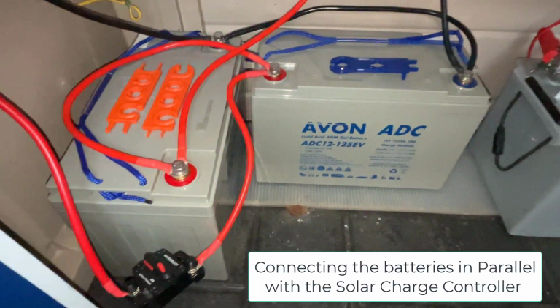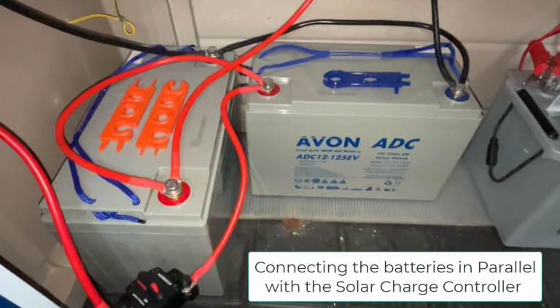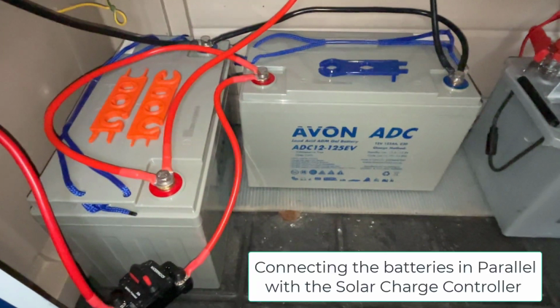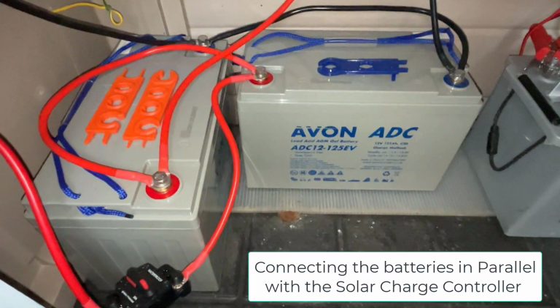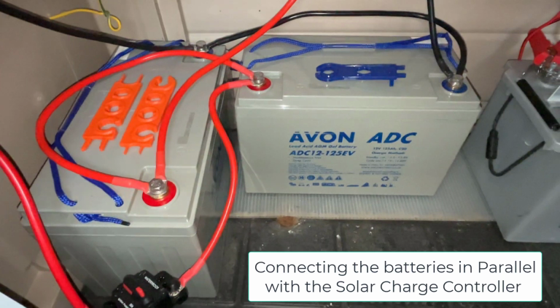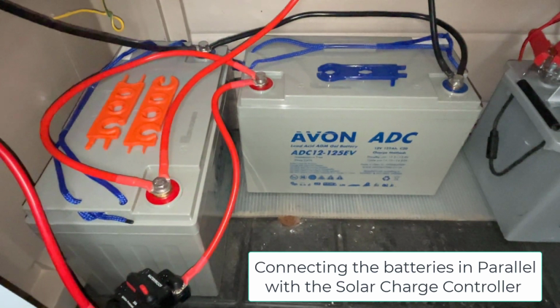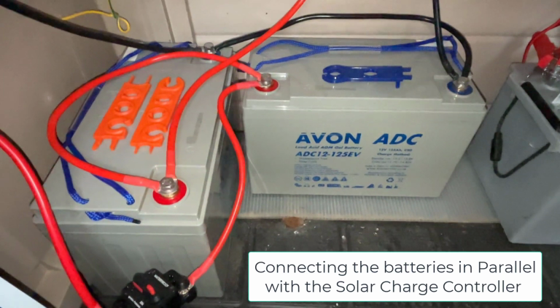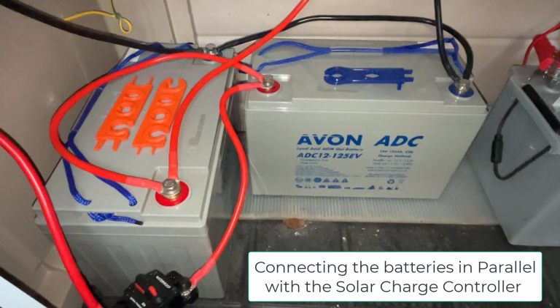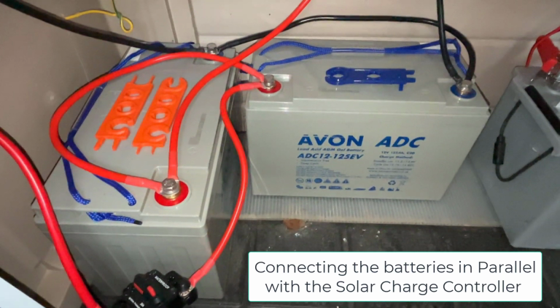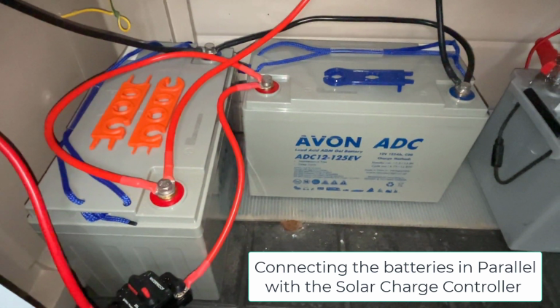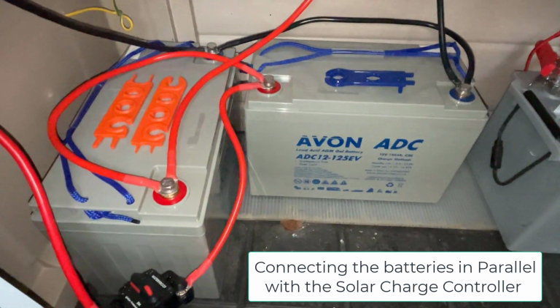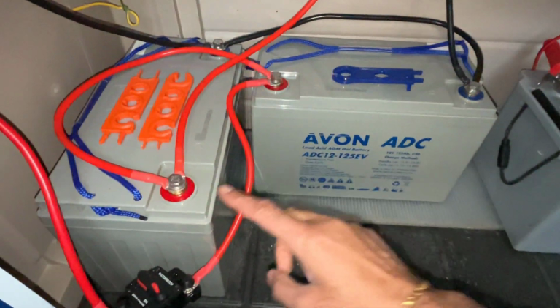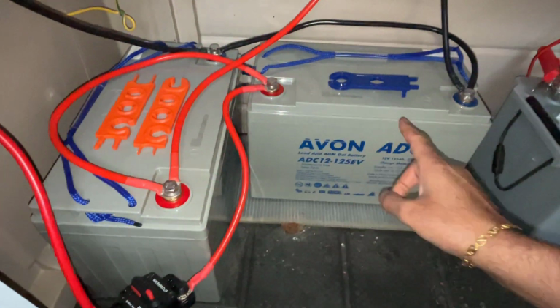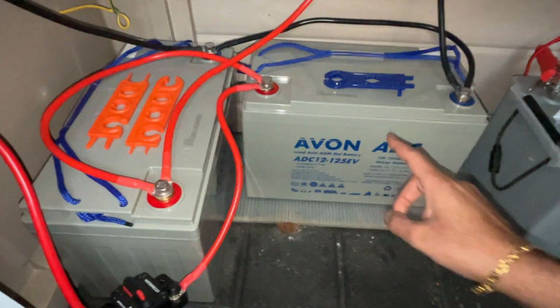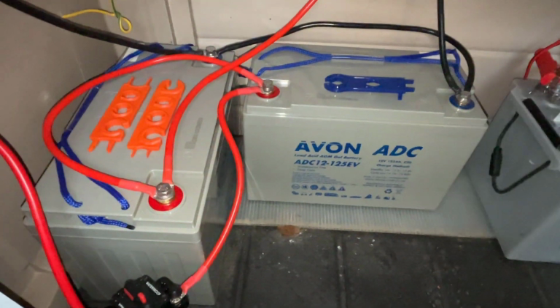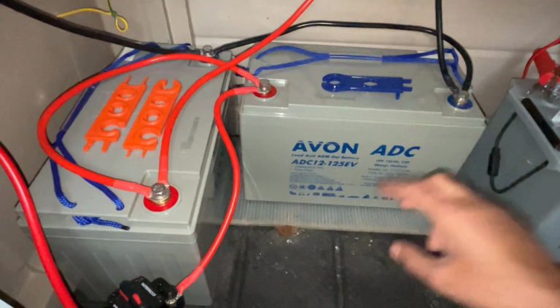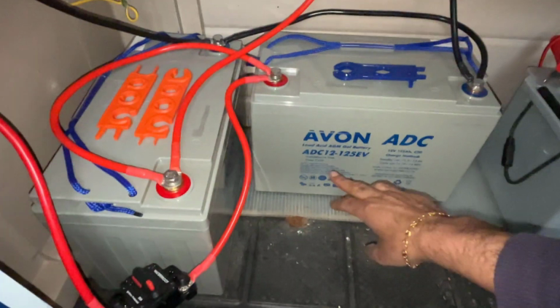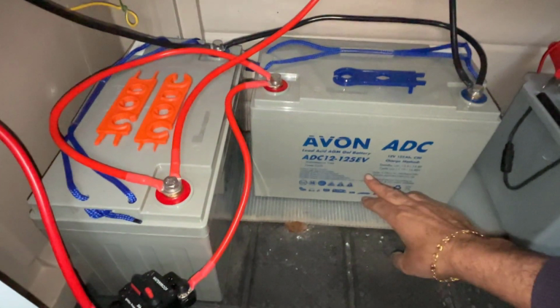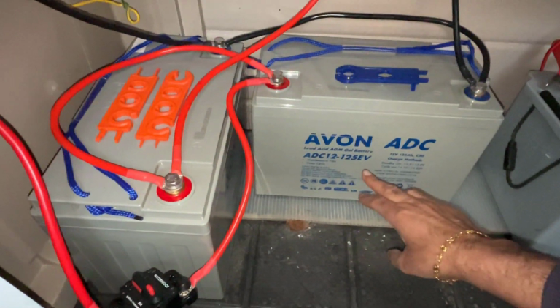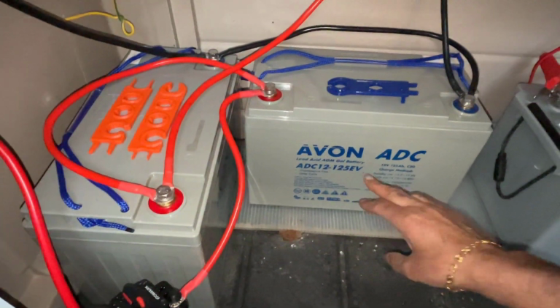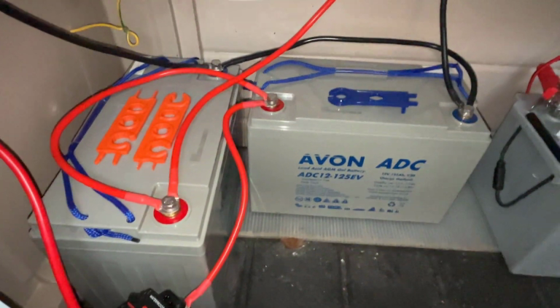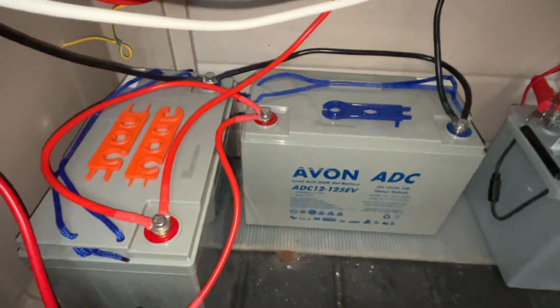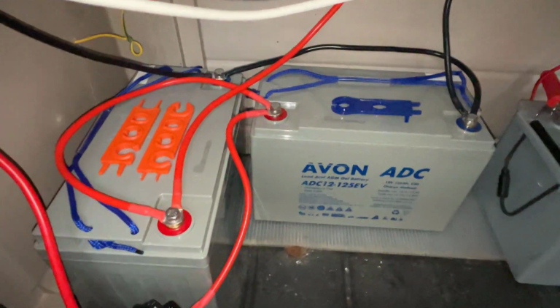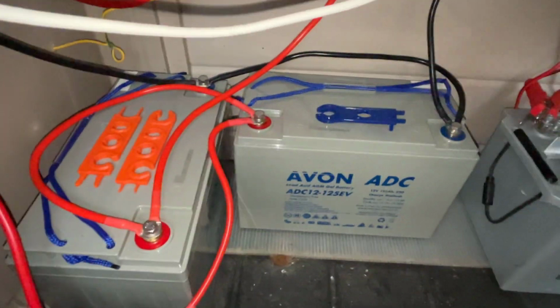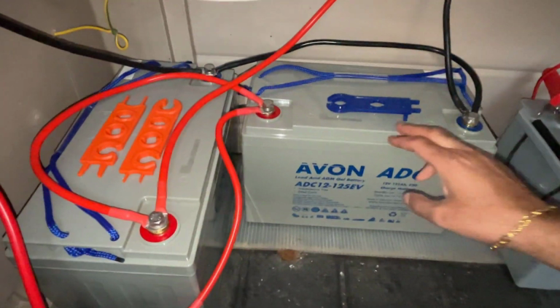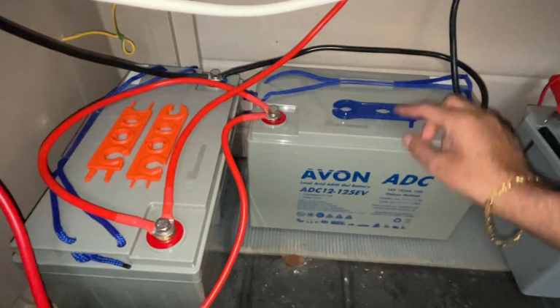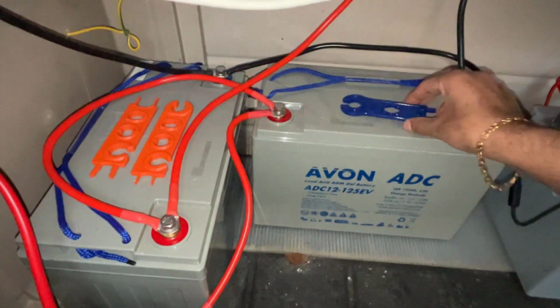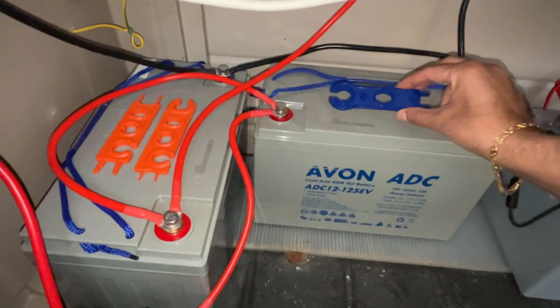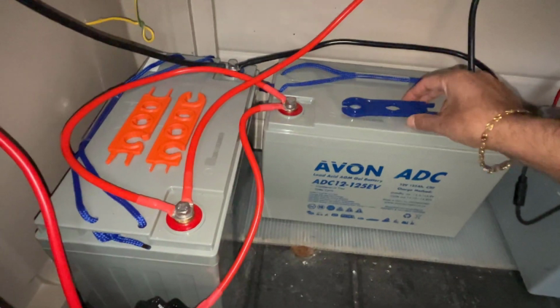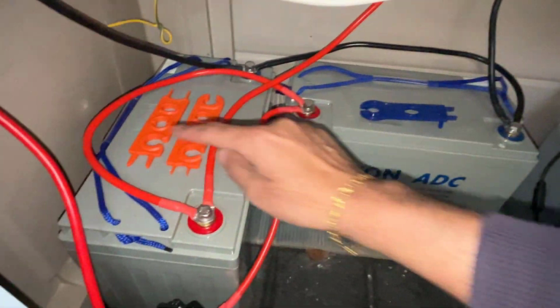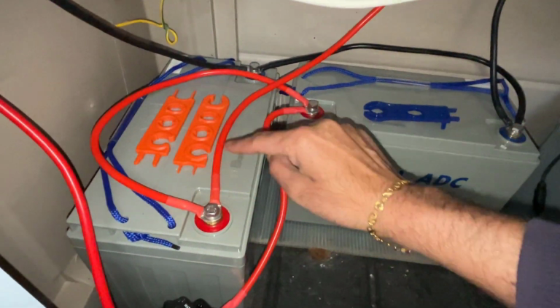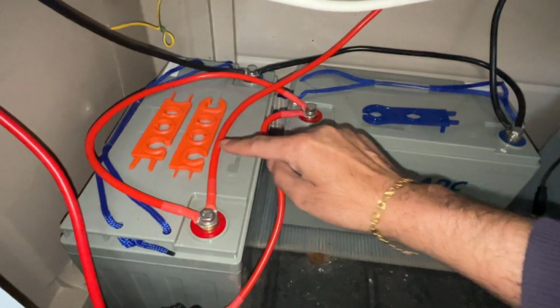So this is our battery setup right here. We've got two identical batteries — they're both 12 volts and they're both 125 ampere. This is battery one right here and this is battery two.